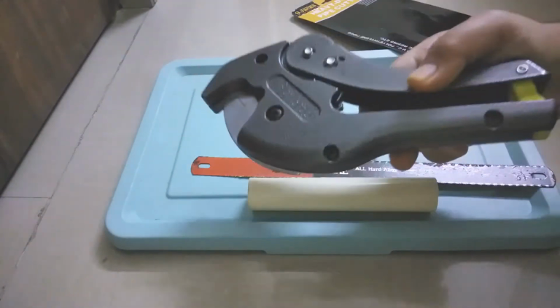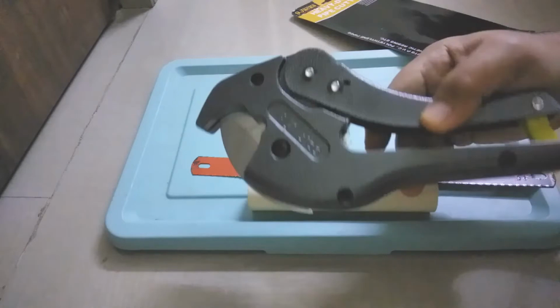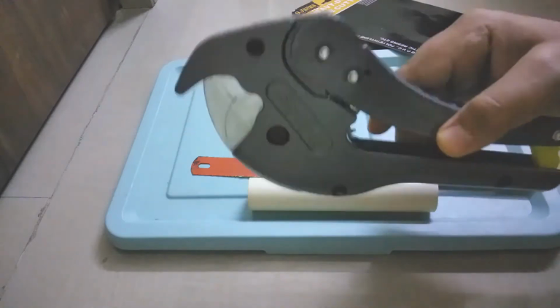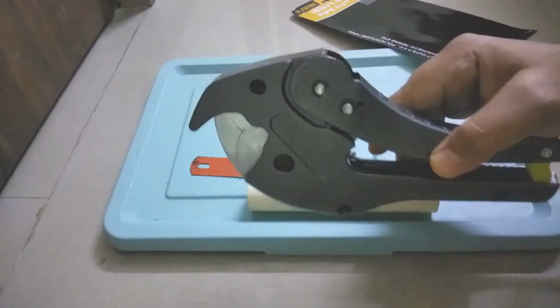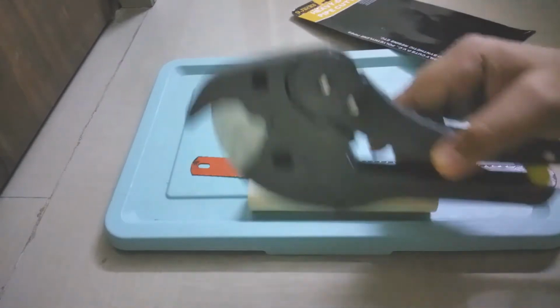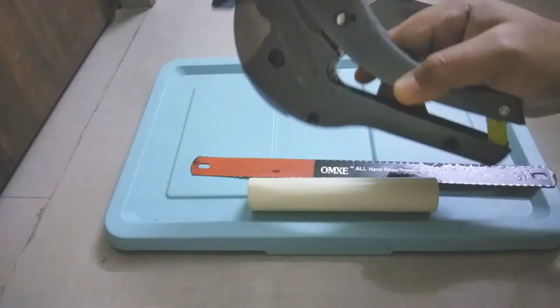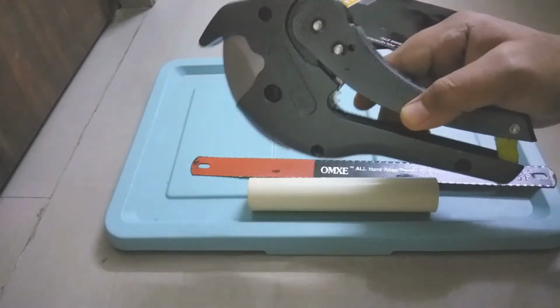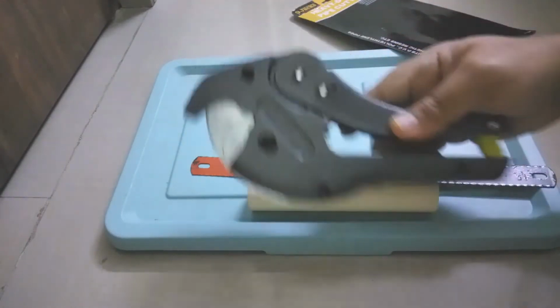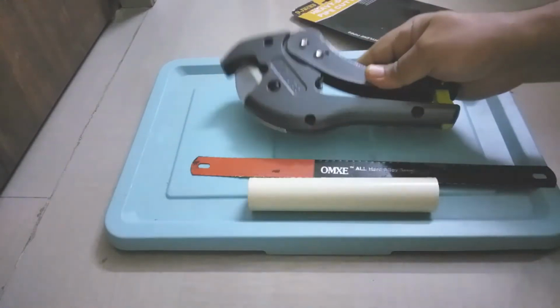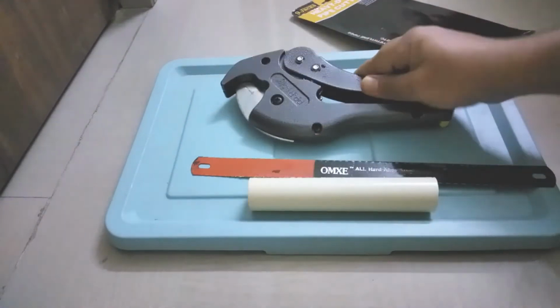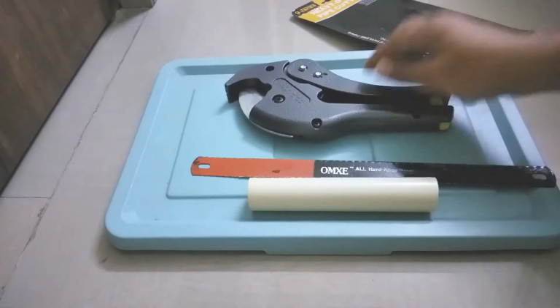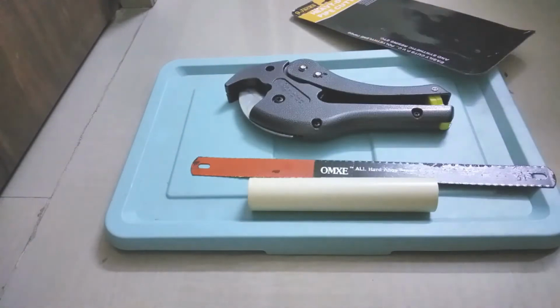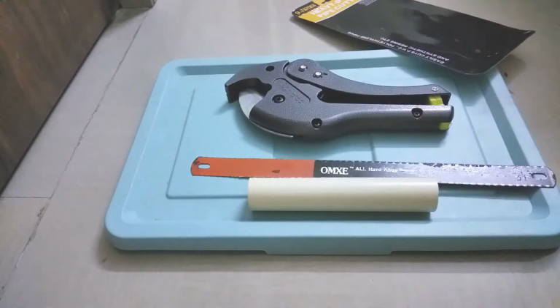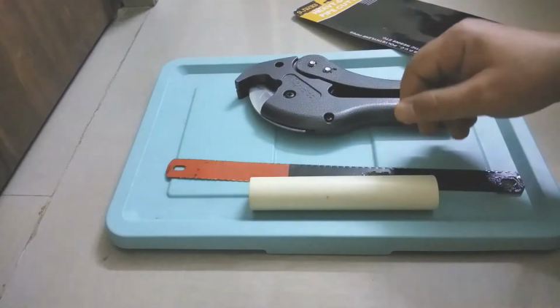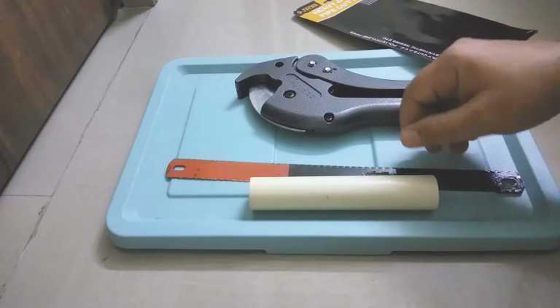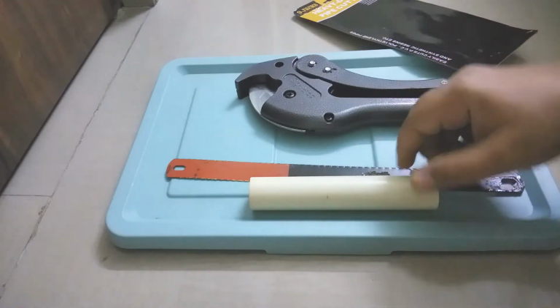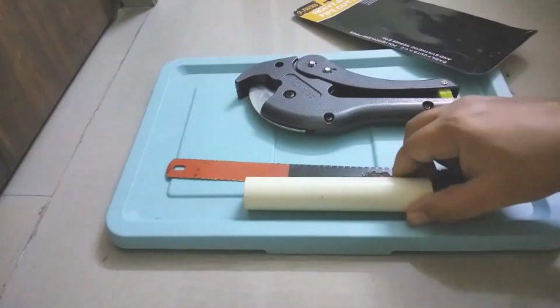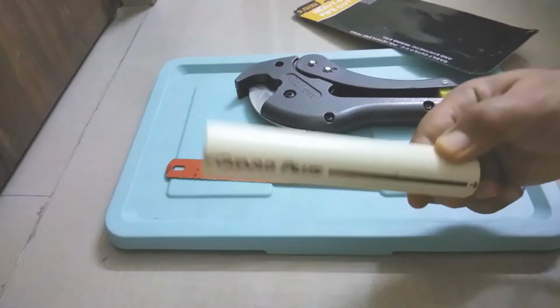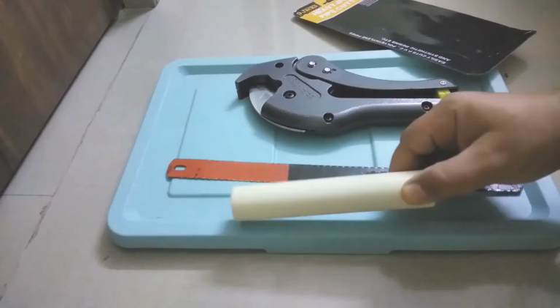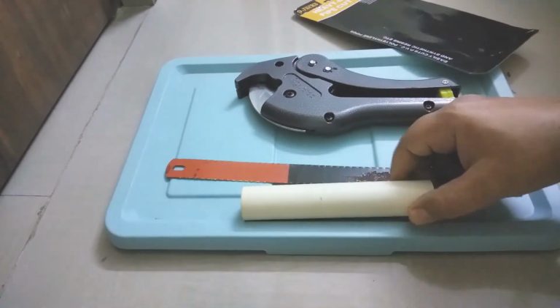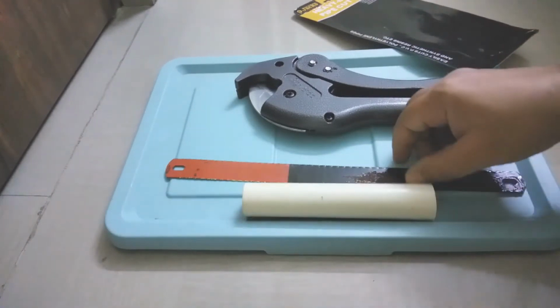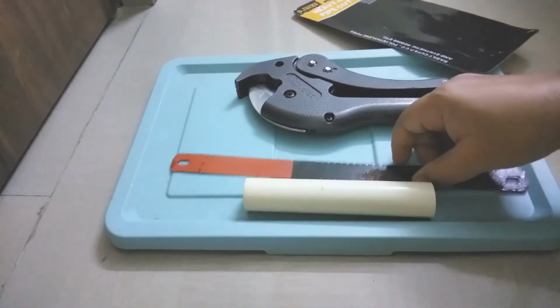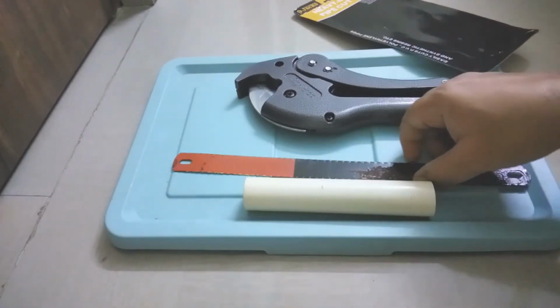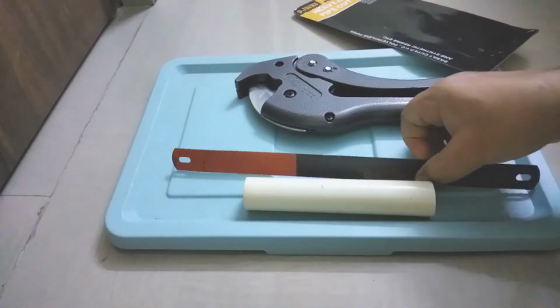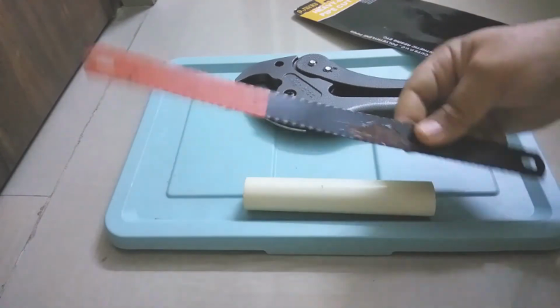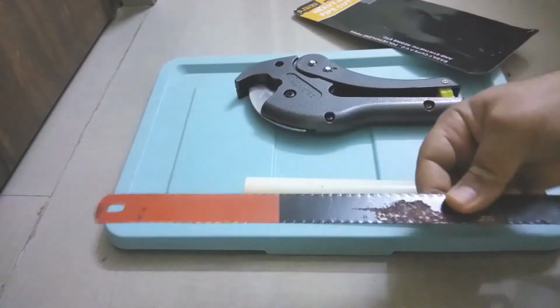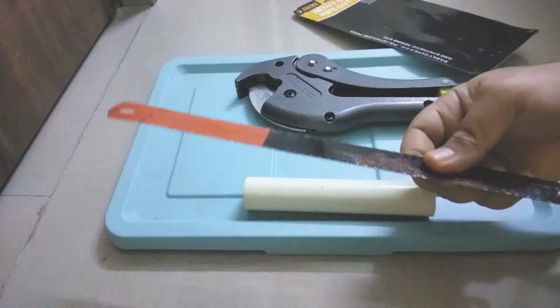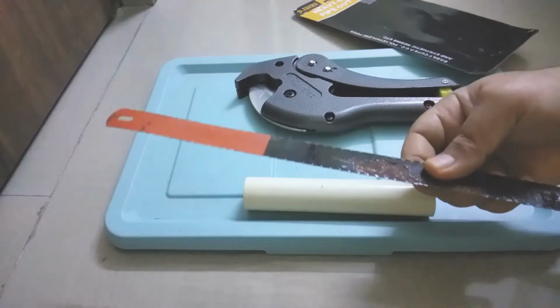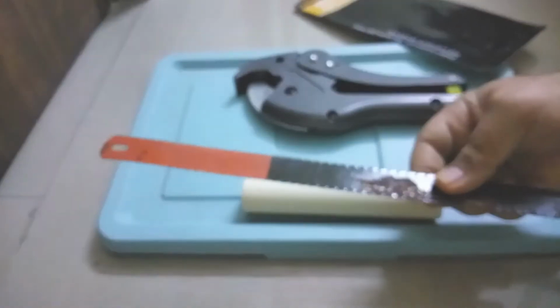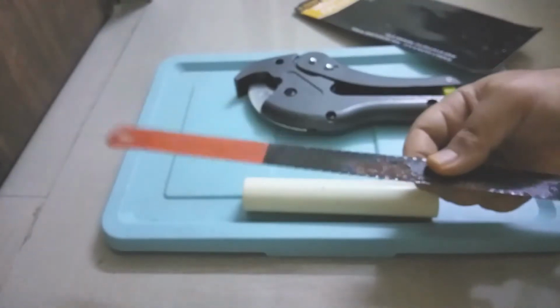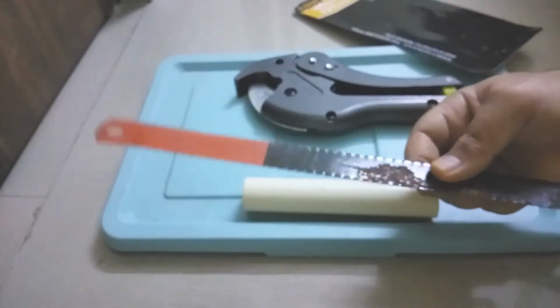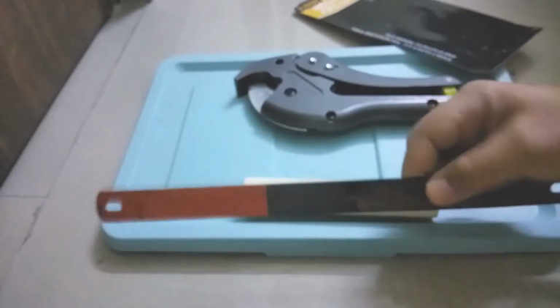When it comes to cutting plastic pipes, we can cut with a normal saw also. This comes for only 10 rupees and we can get it from a local shop.